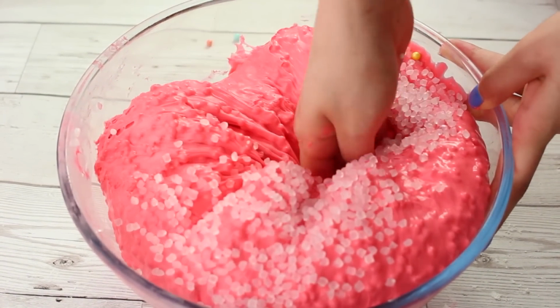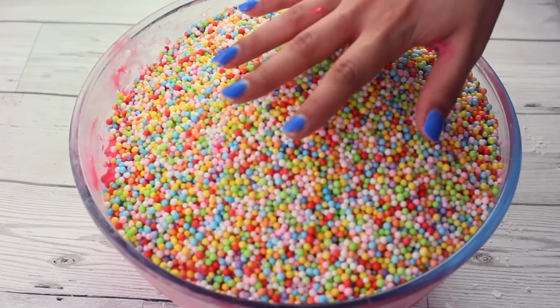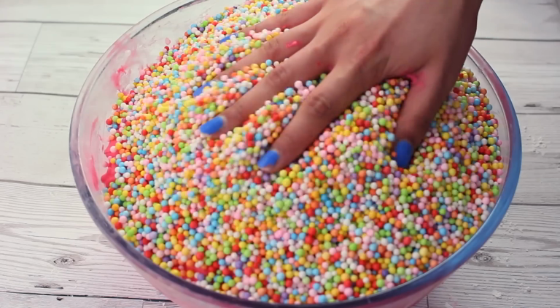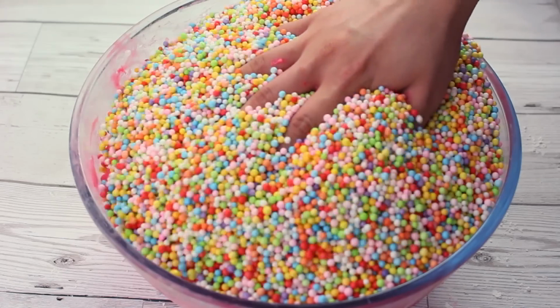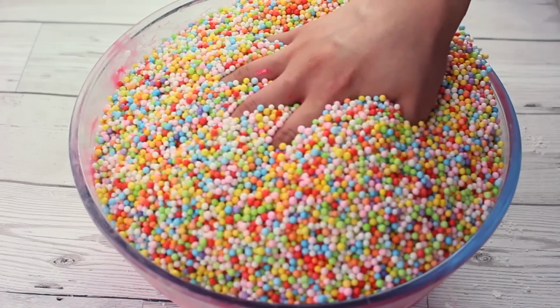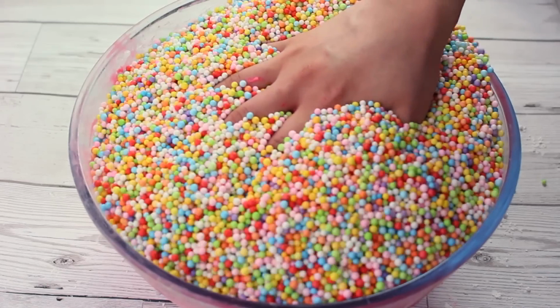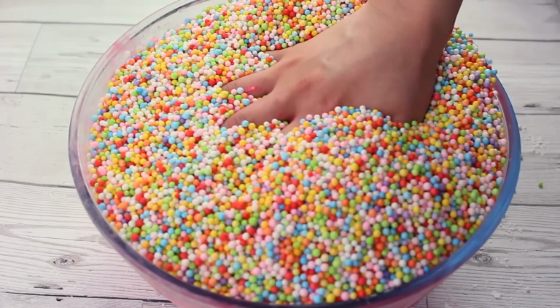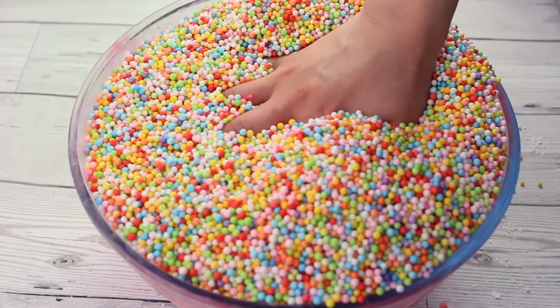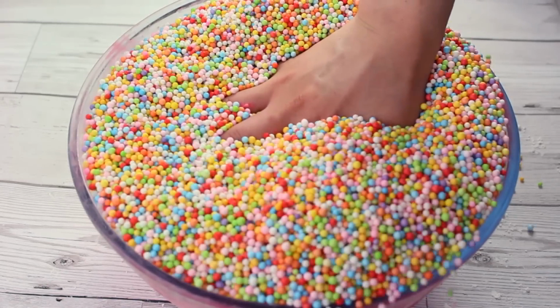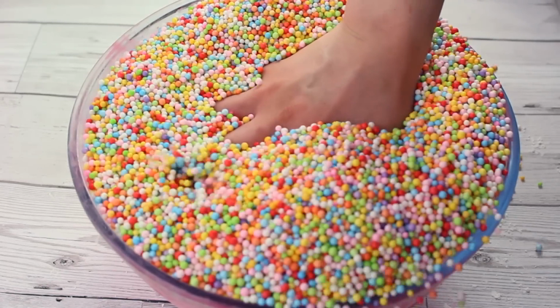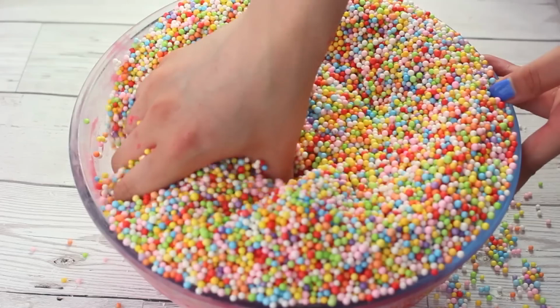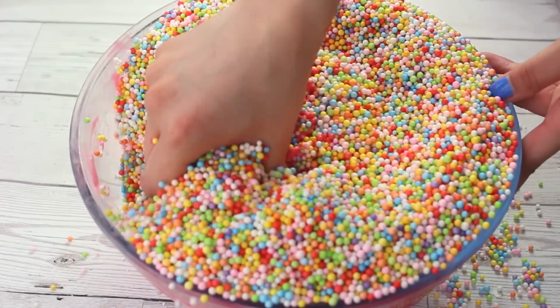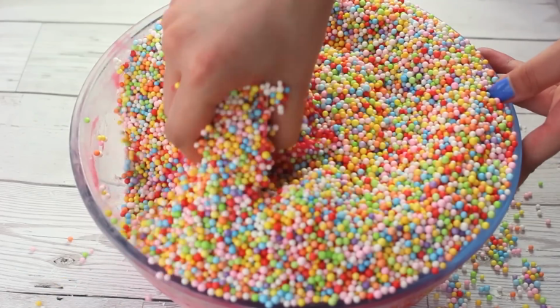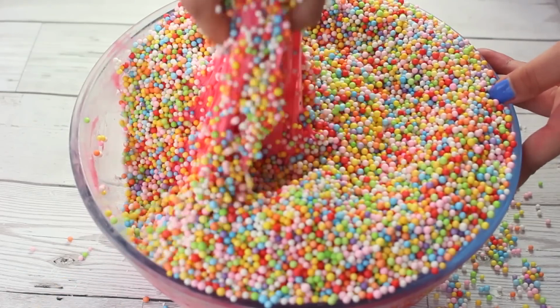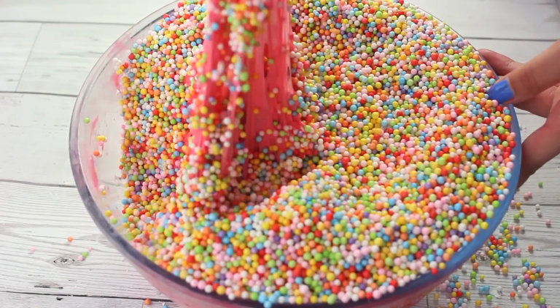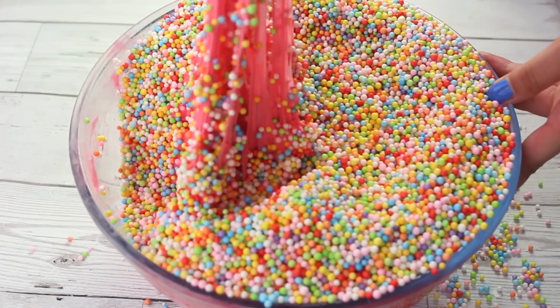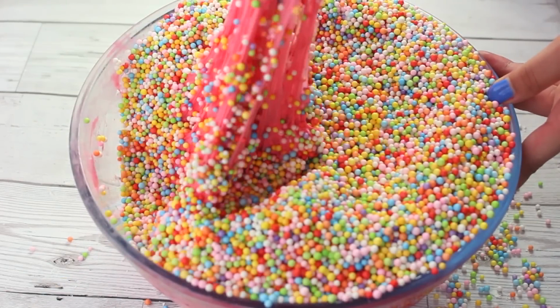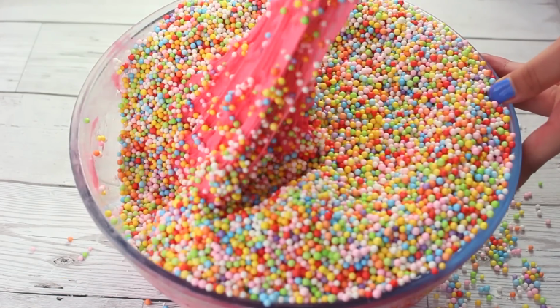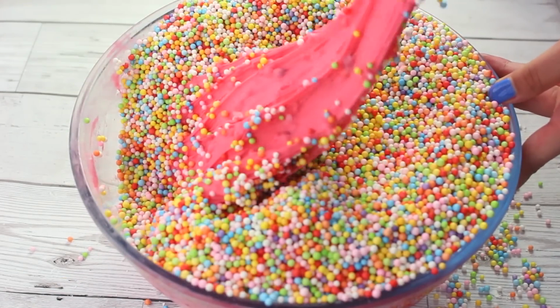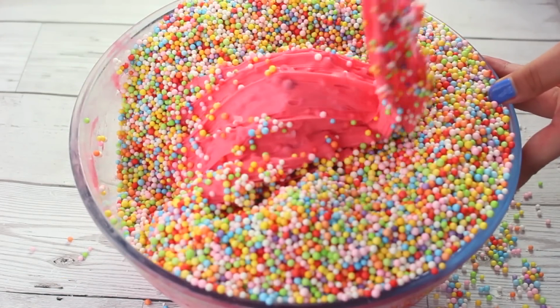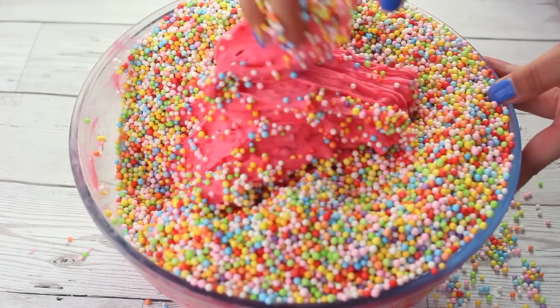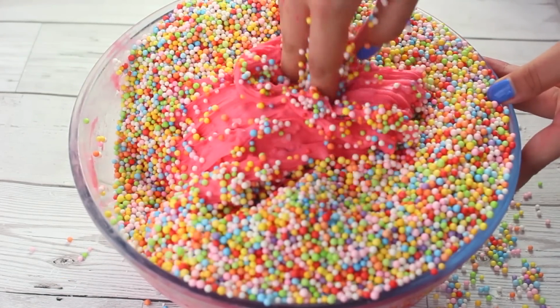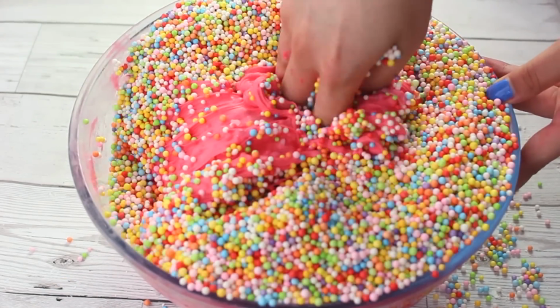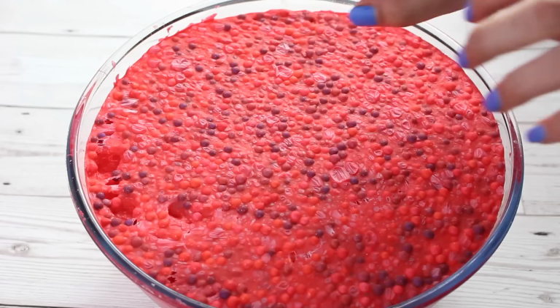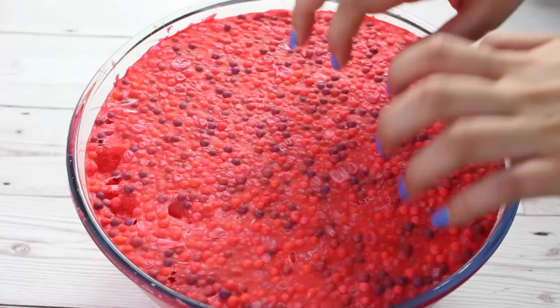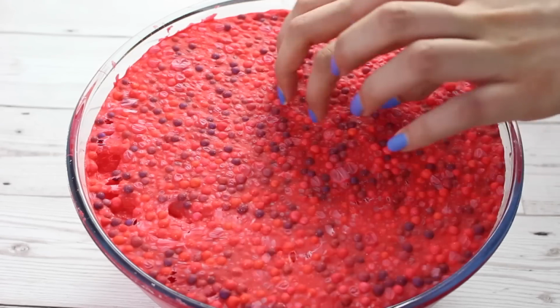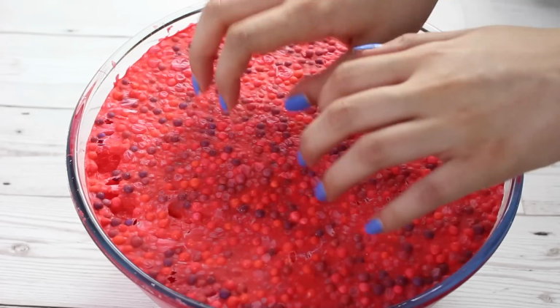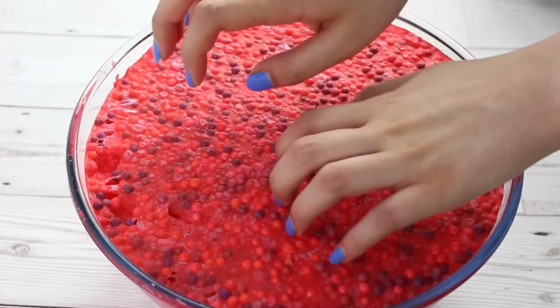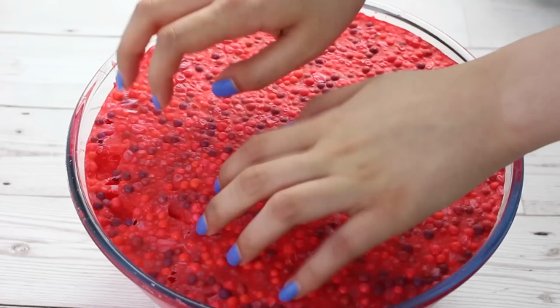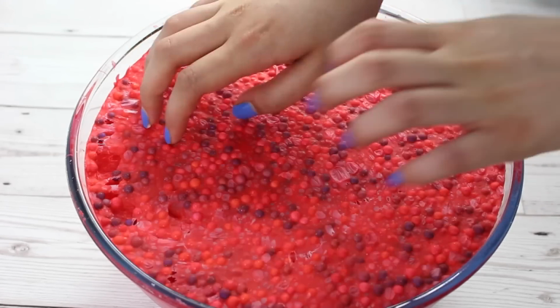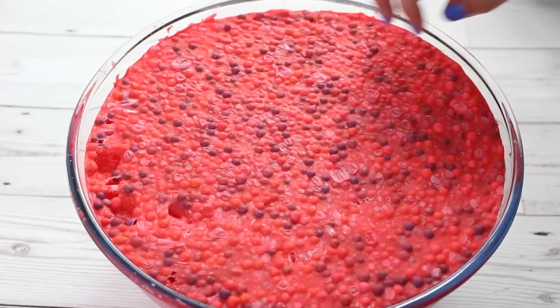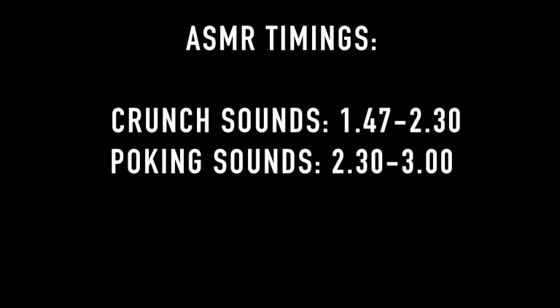After you've mixed all your beads in, you want to leave this mixture out for three to four days. You can check when it's ready by just tapping at the top and seeing whether it's hard, and when it's done it creates the nicest sounds ever.